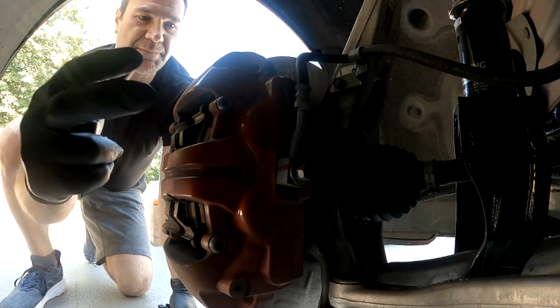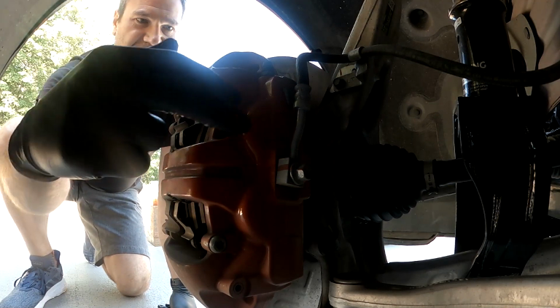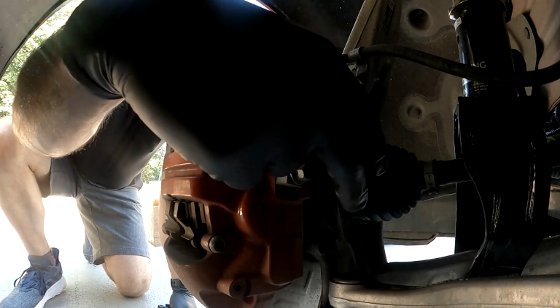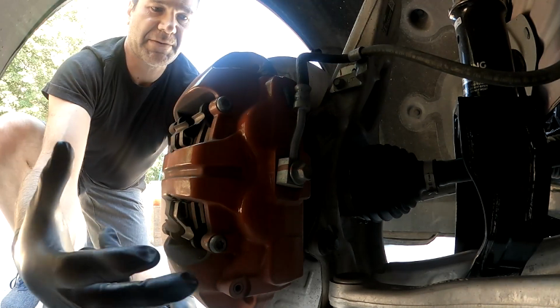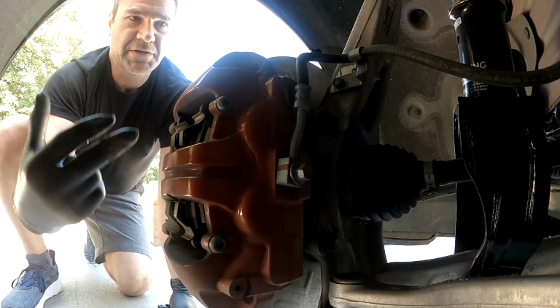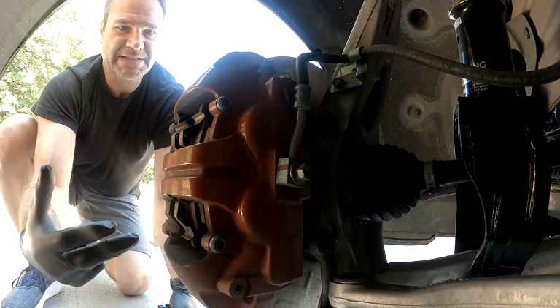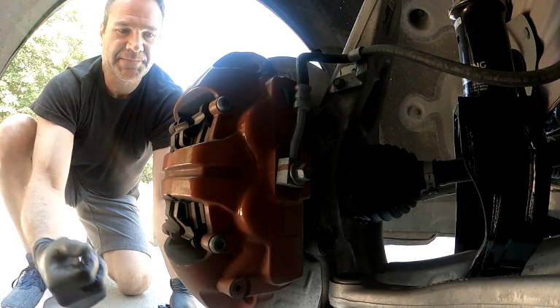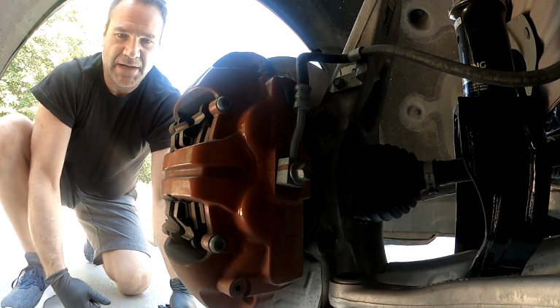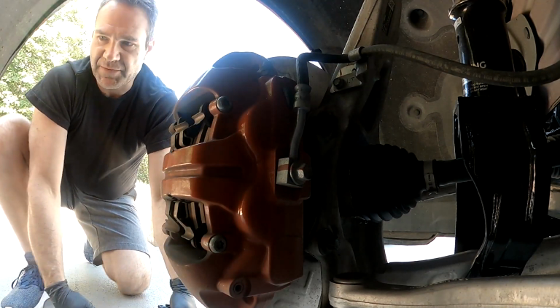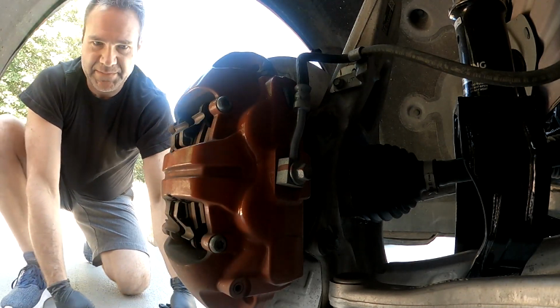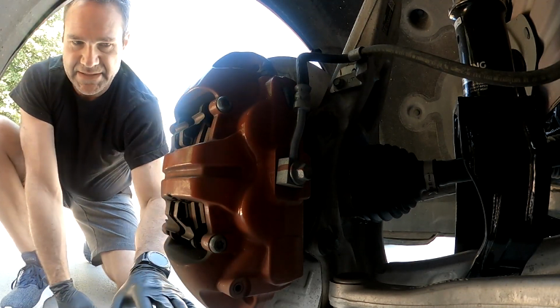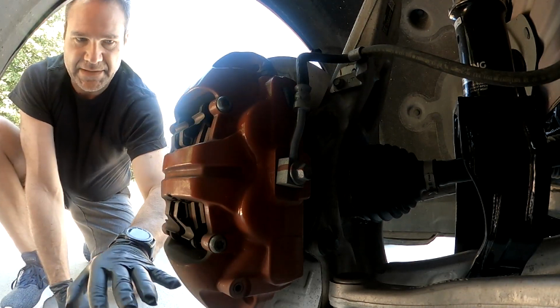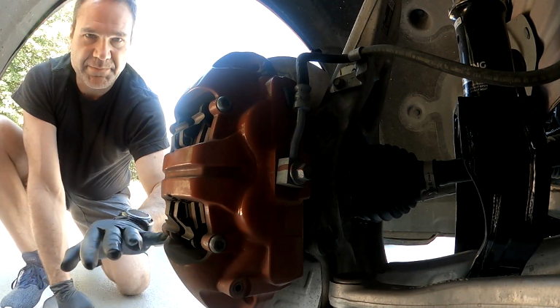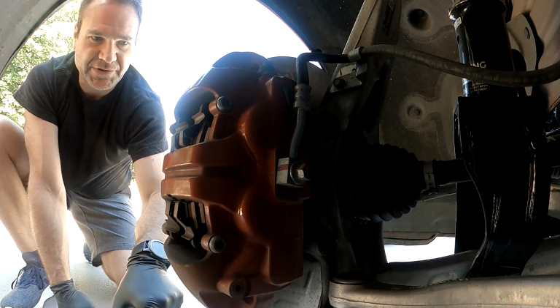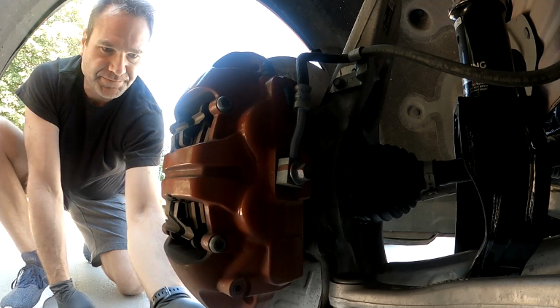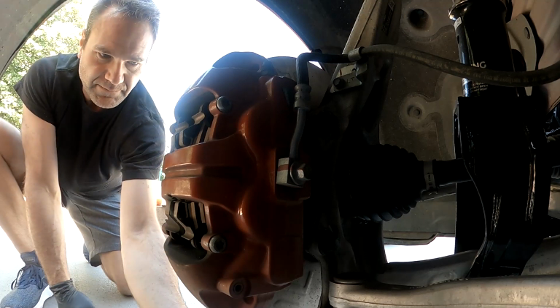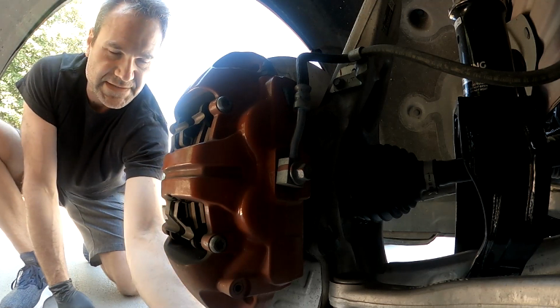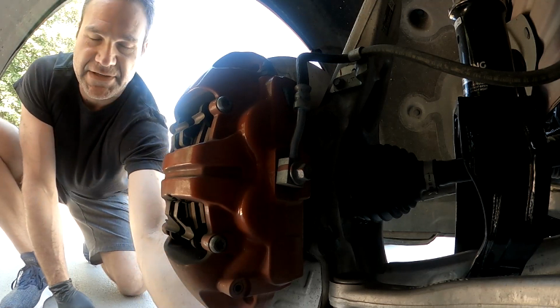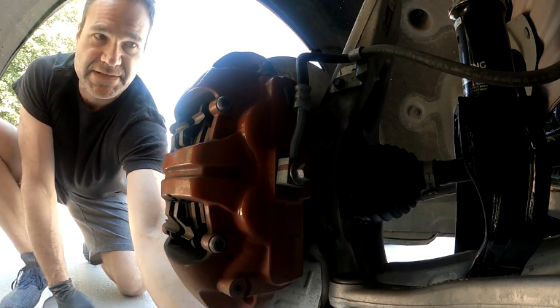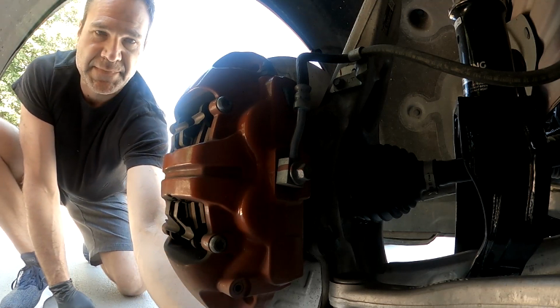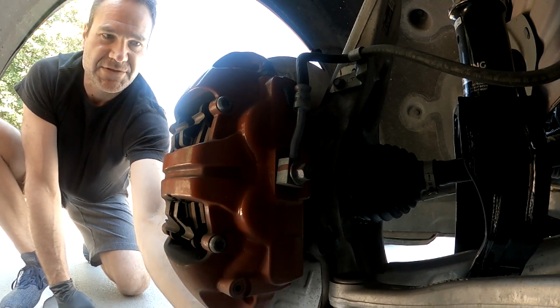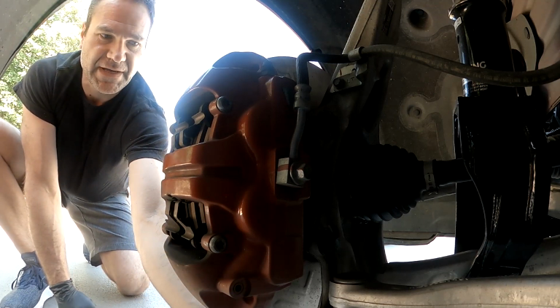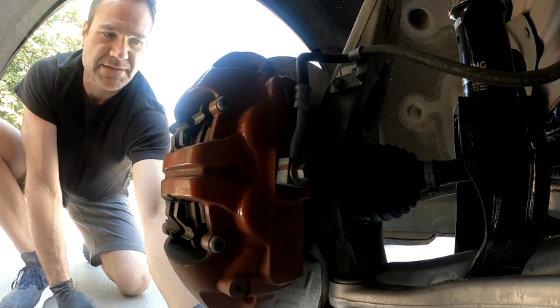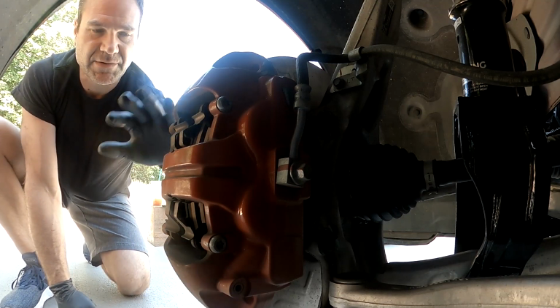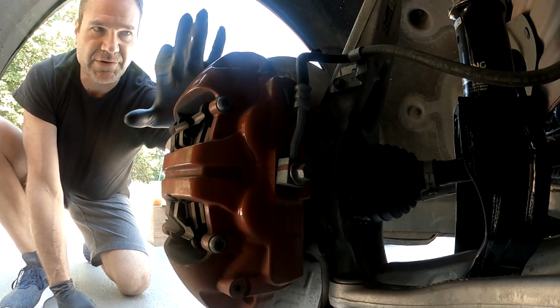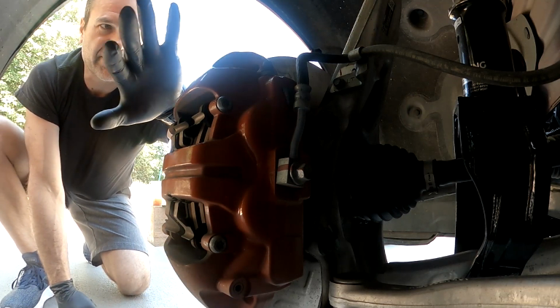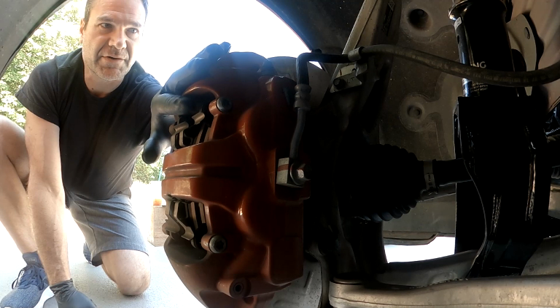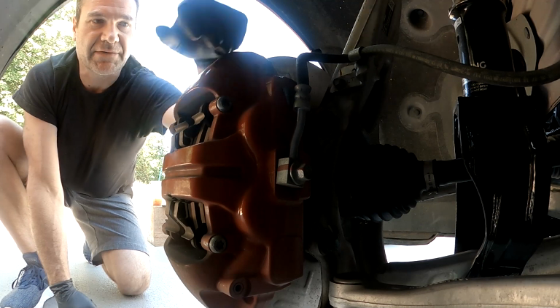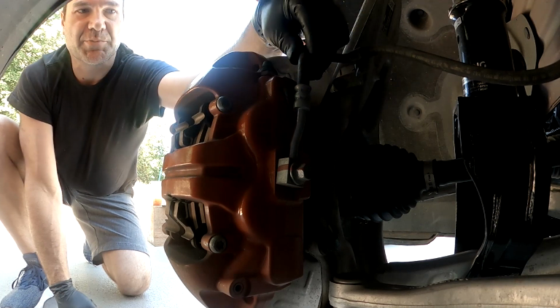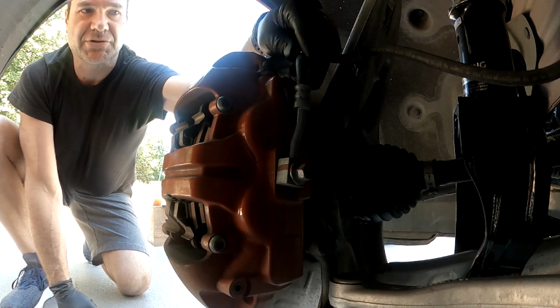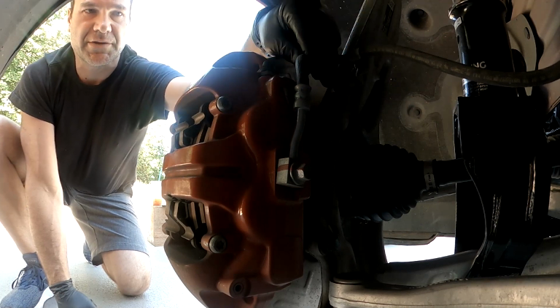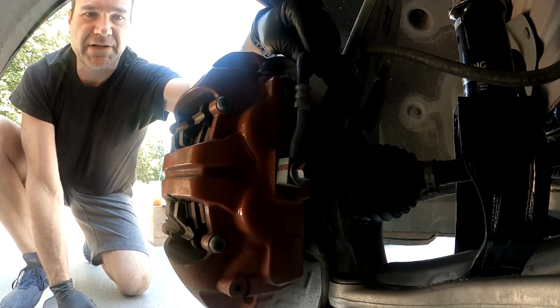This requires the caliper to come off — not a big deal. I'm going to get a piece of wood to set underneath this so that we don't have a lot of undue pressure on the brake line.